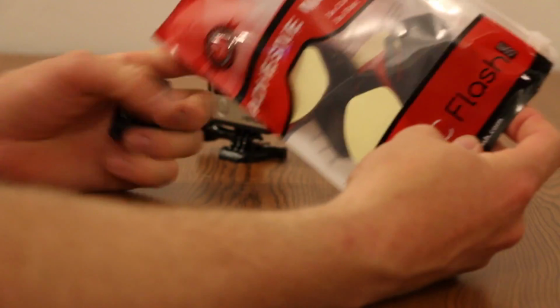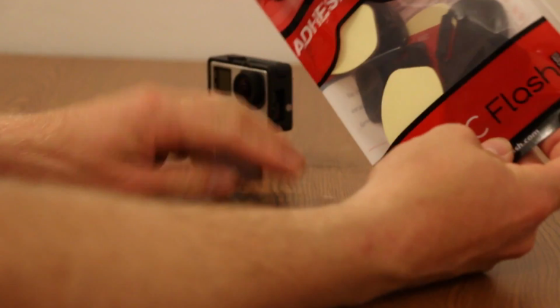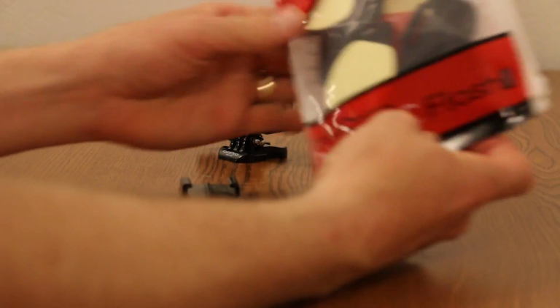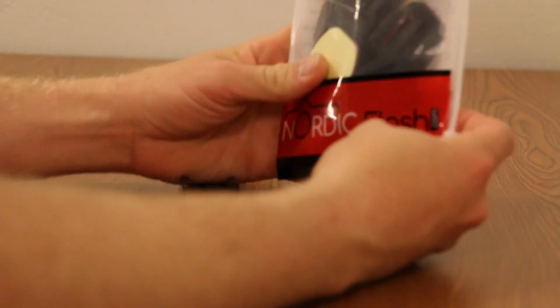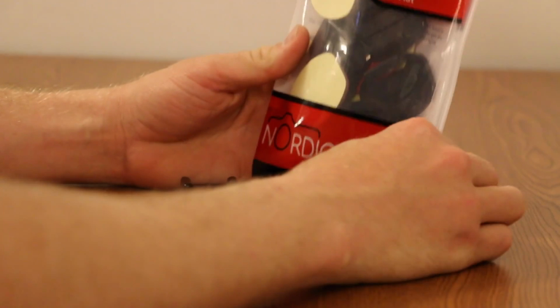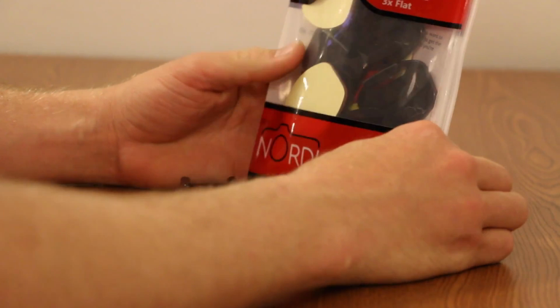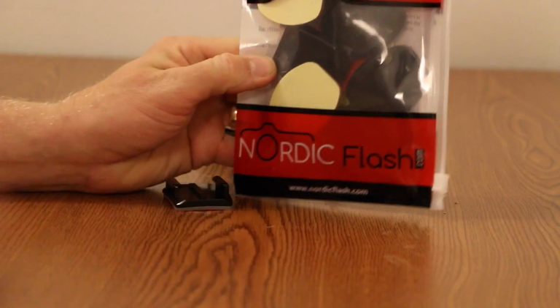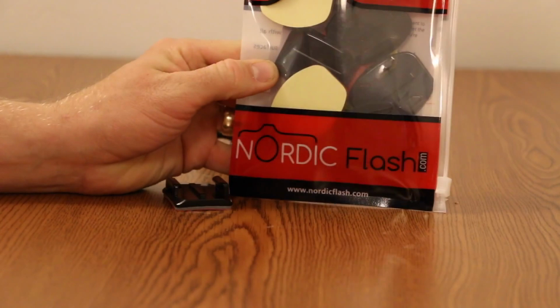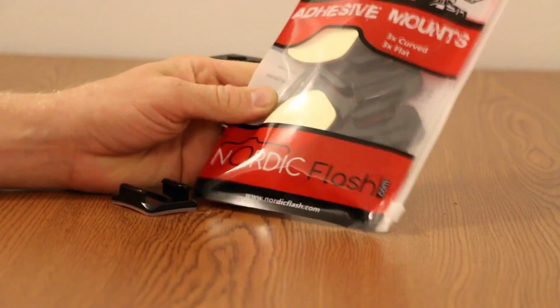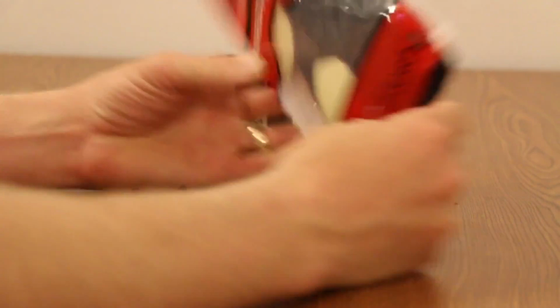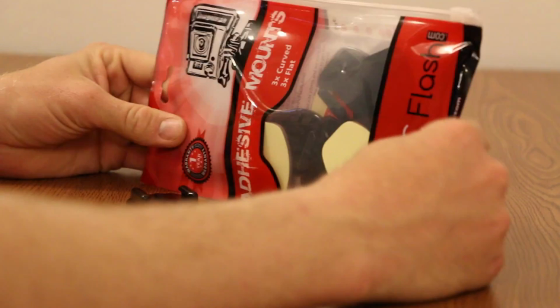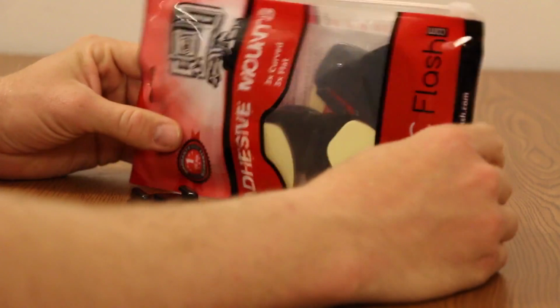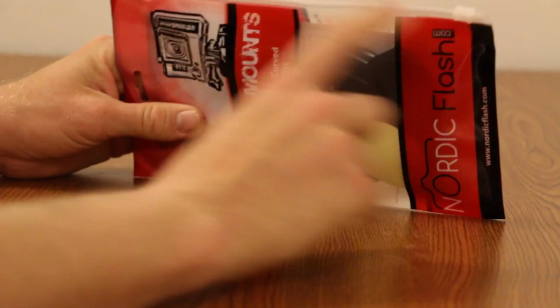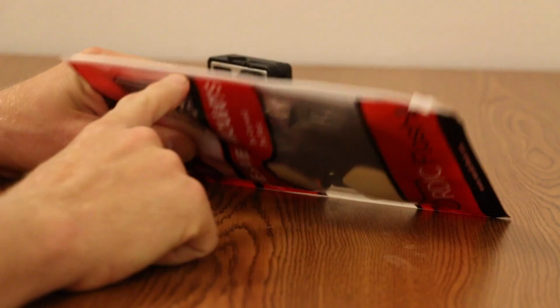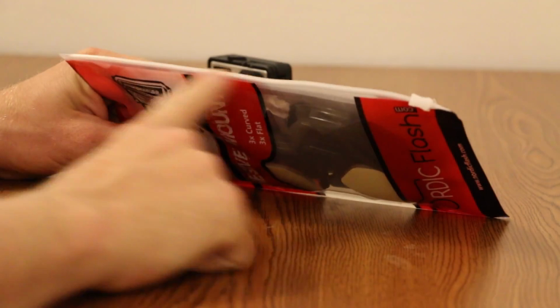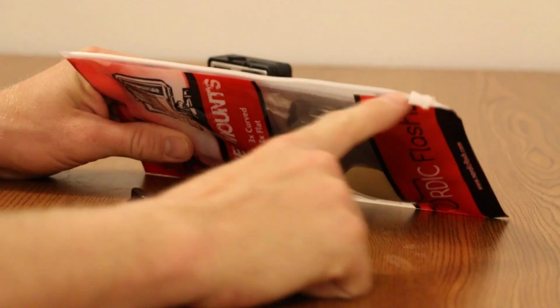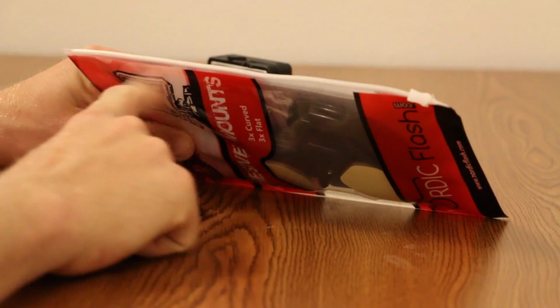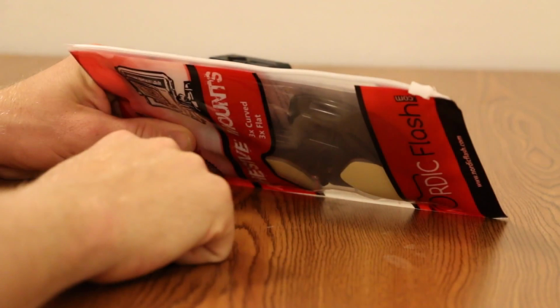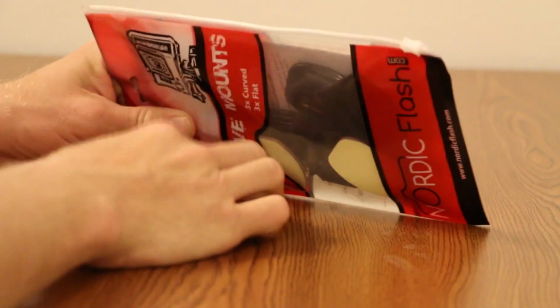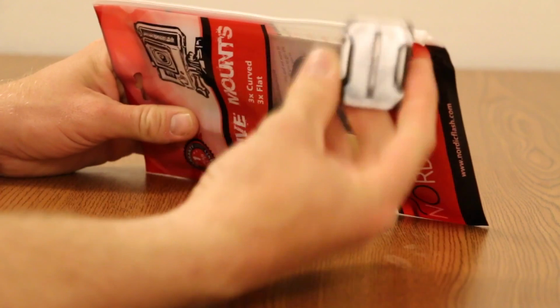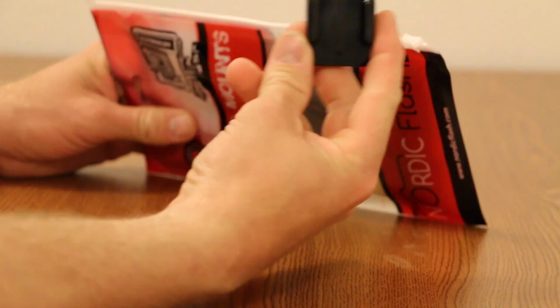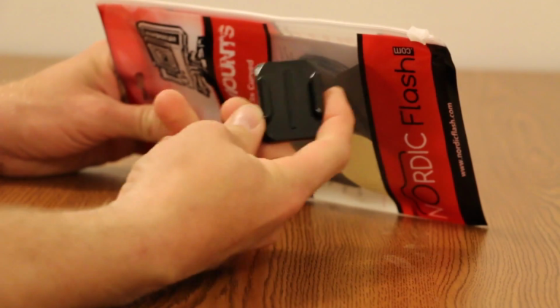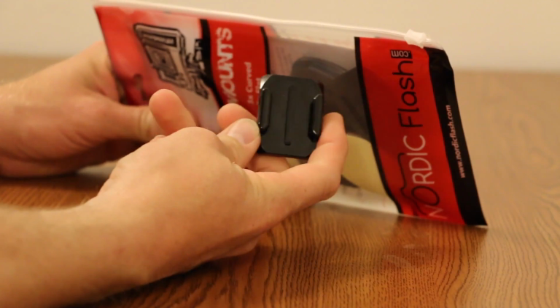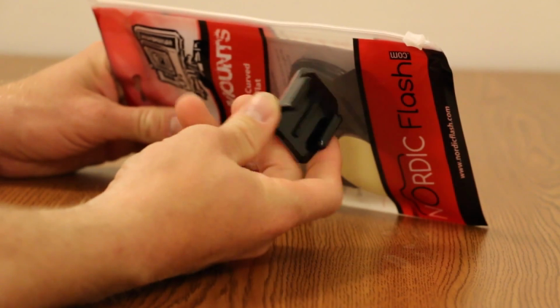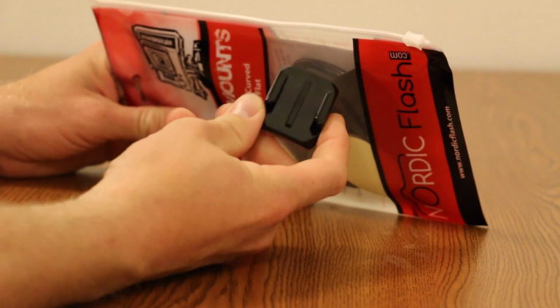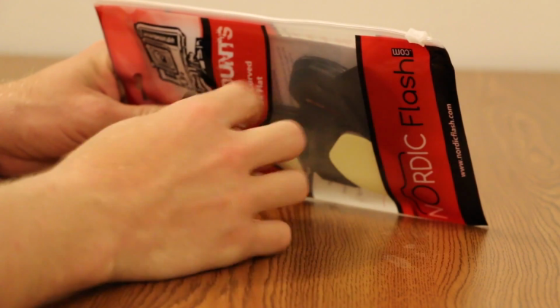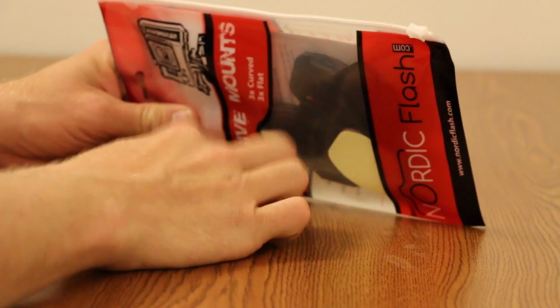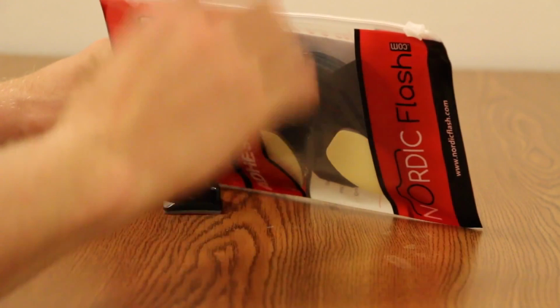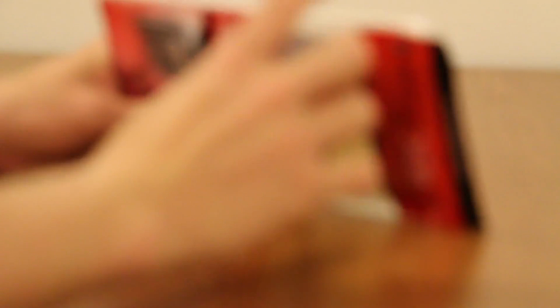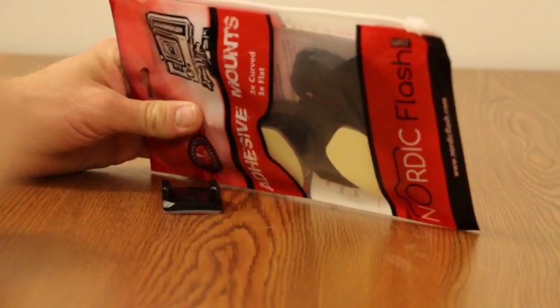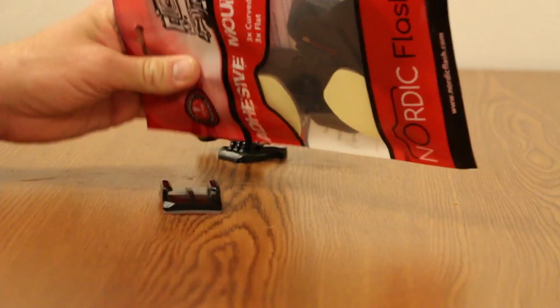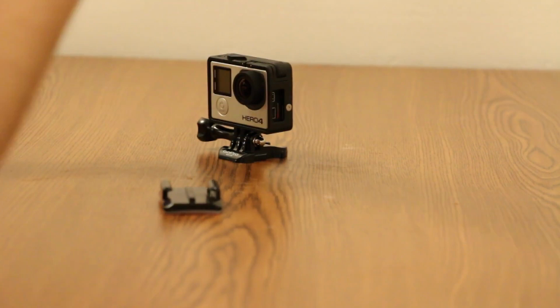So these are the adhesive mounts from Nordic Flash. Like I said, they come in a nice zippered pouch, which is real easy. And I have the actual one from GoPro here to show you the differences, because there are some unique differences to it.